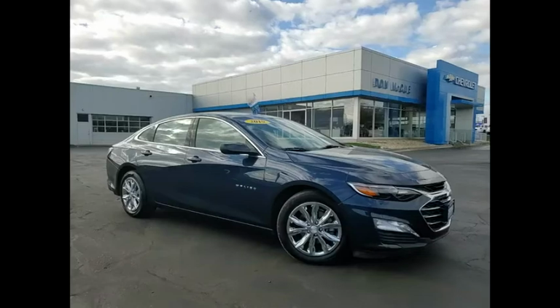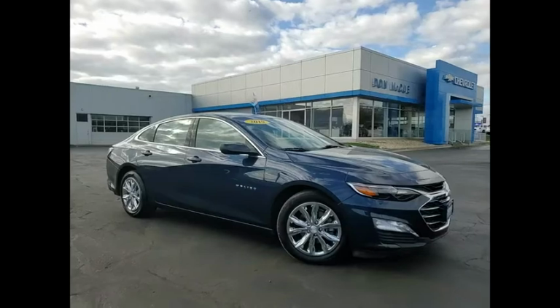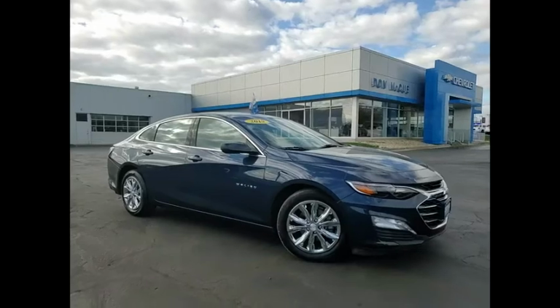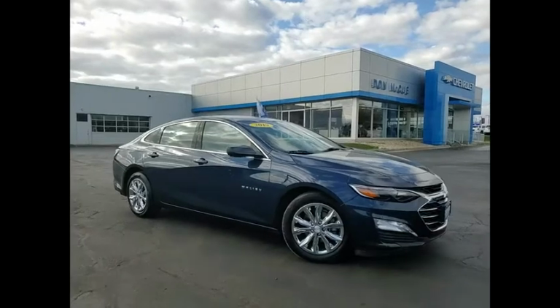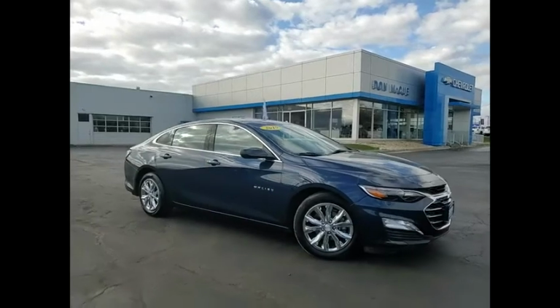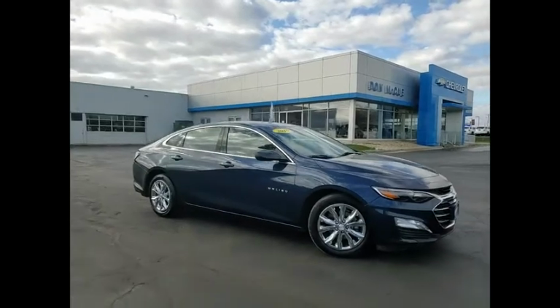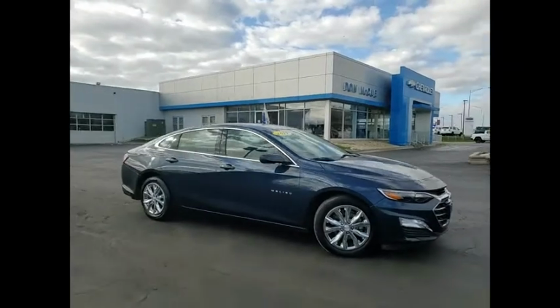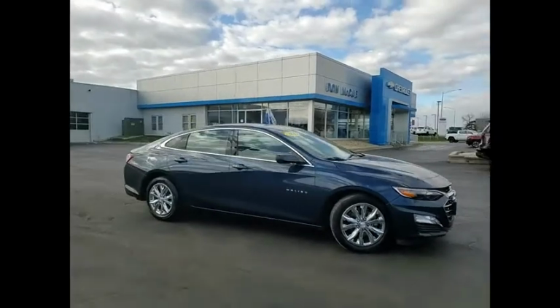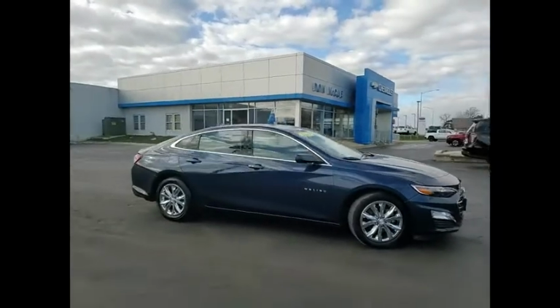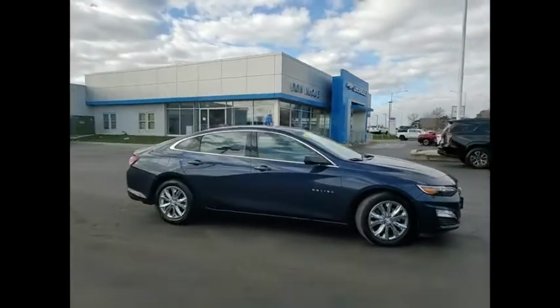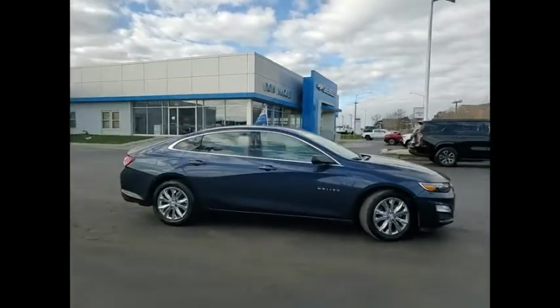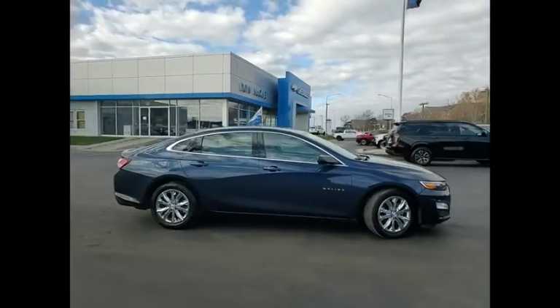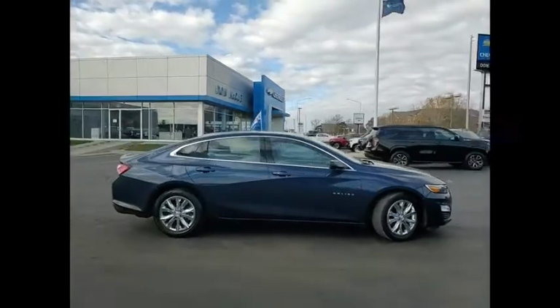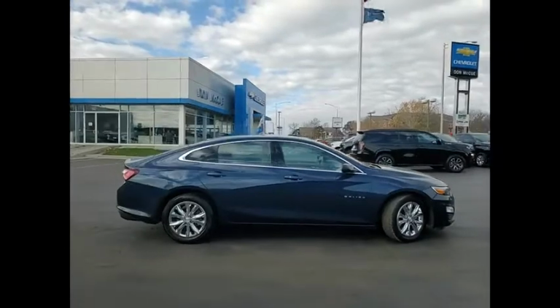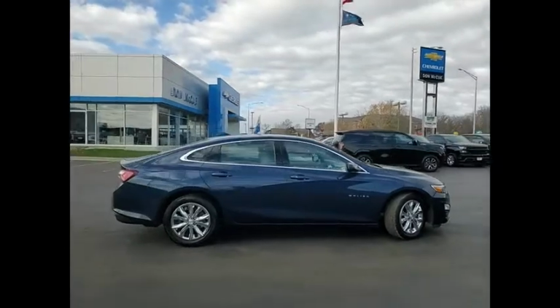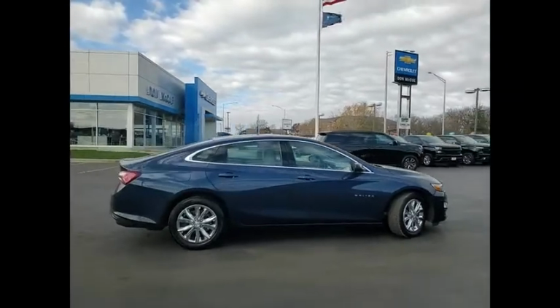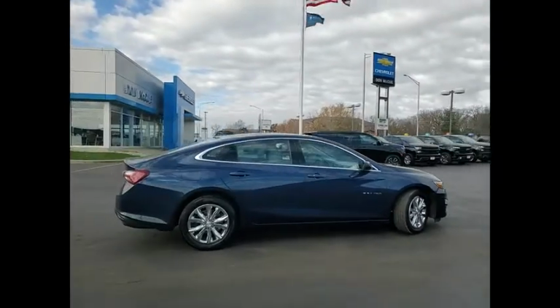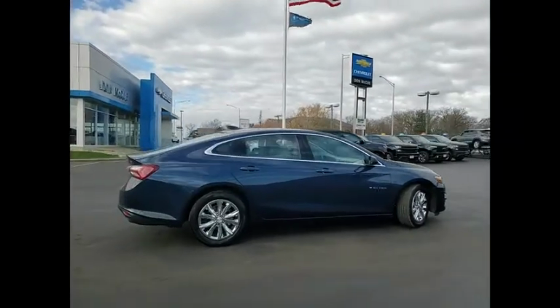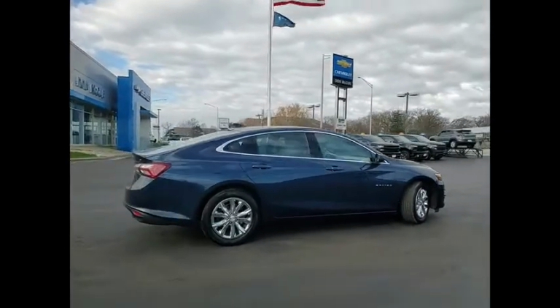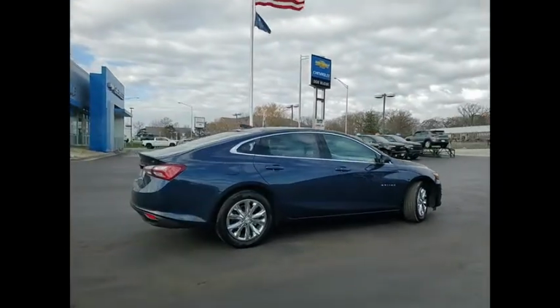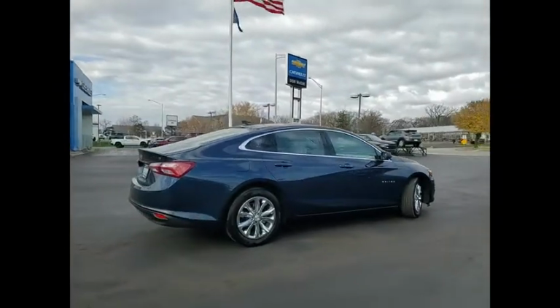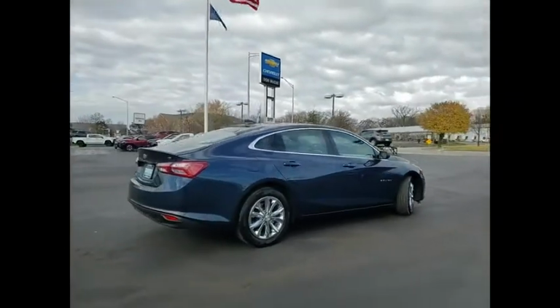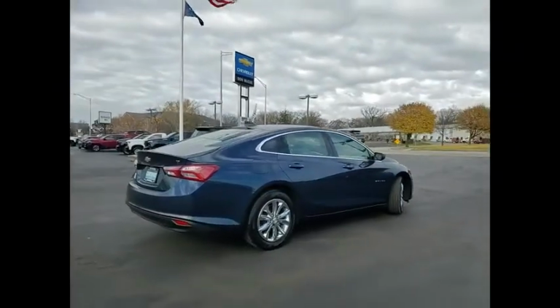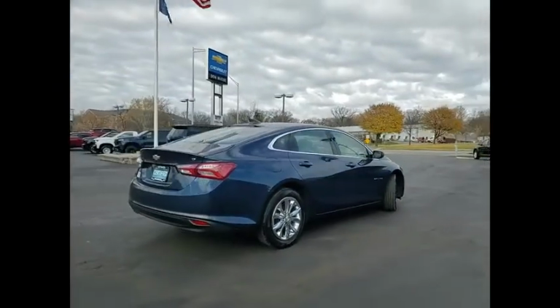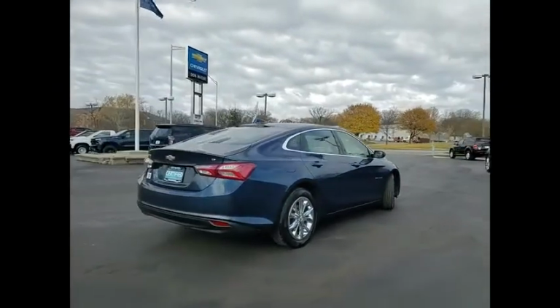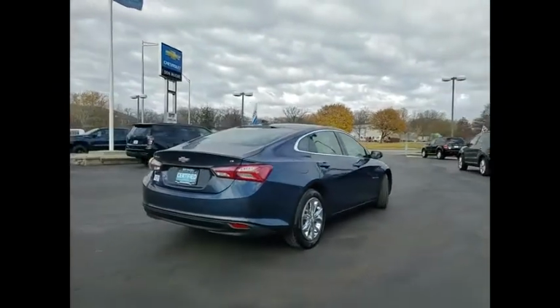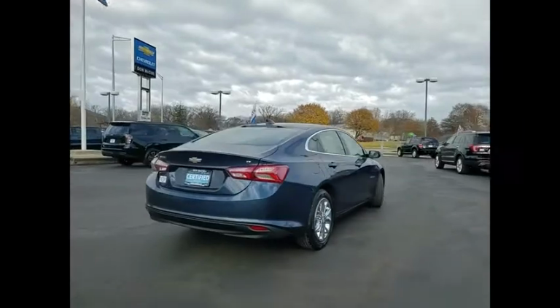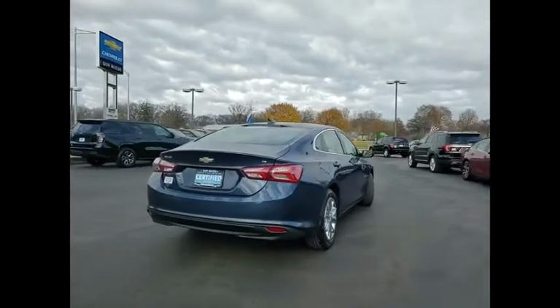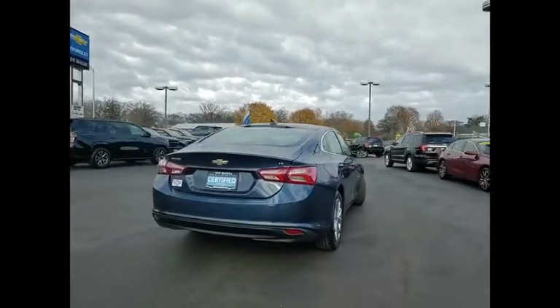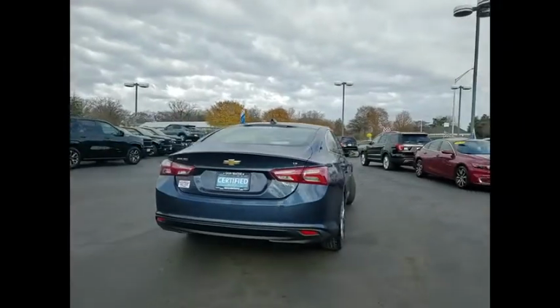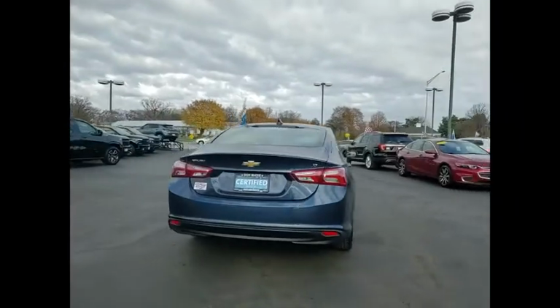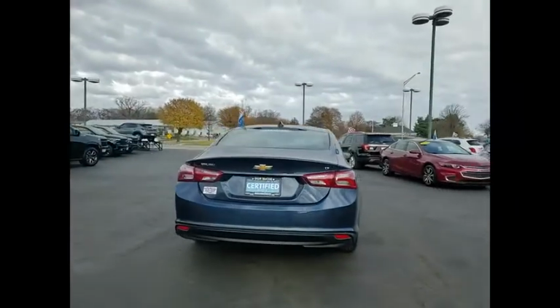Take a ride in the 2019 Malibu. A combination of performance and fuel economy, the Malibu is a great commuting car. This vehicle has less than 40,000 miles.